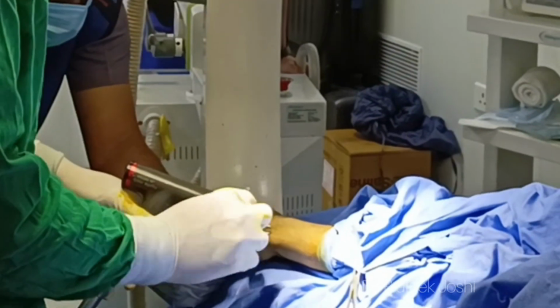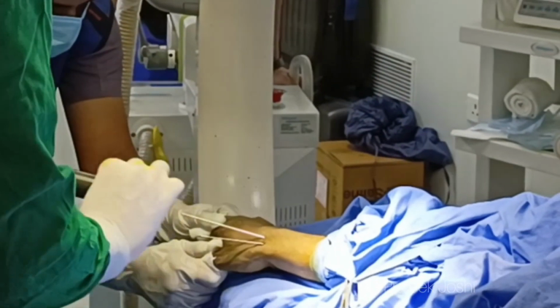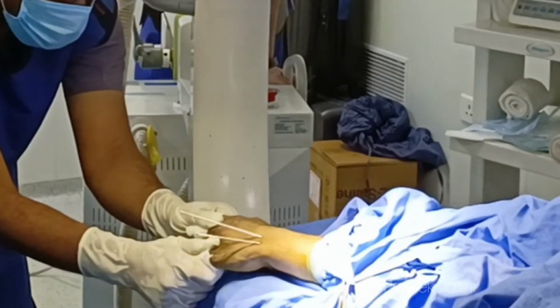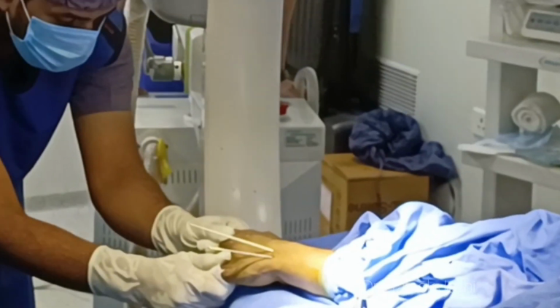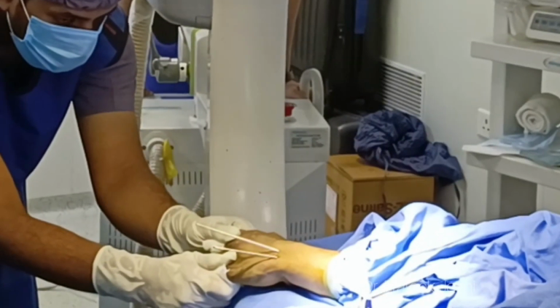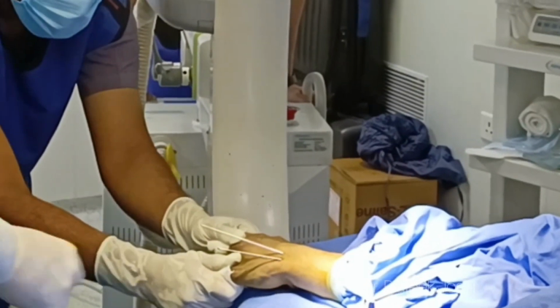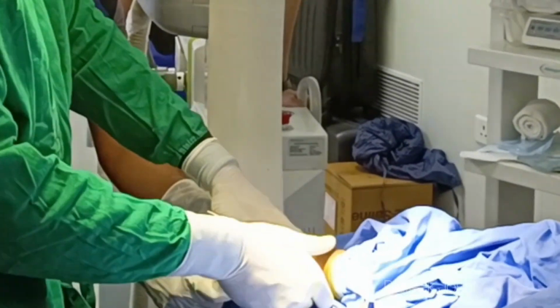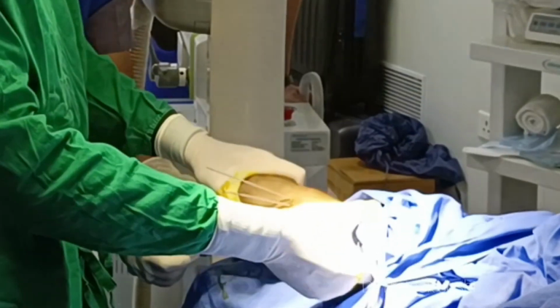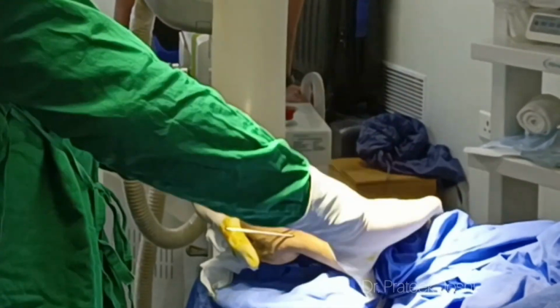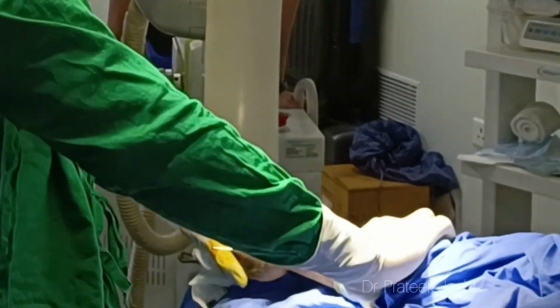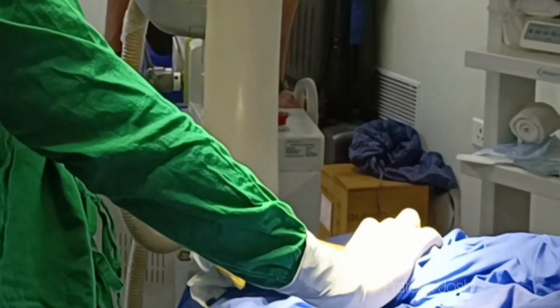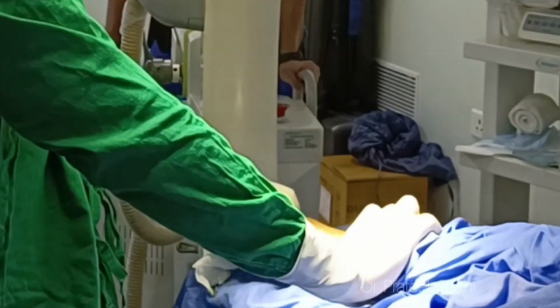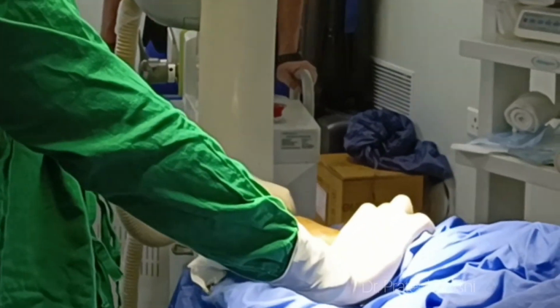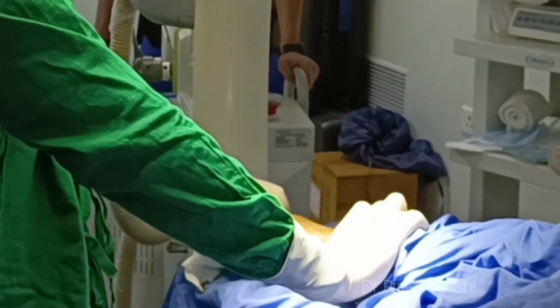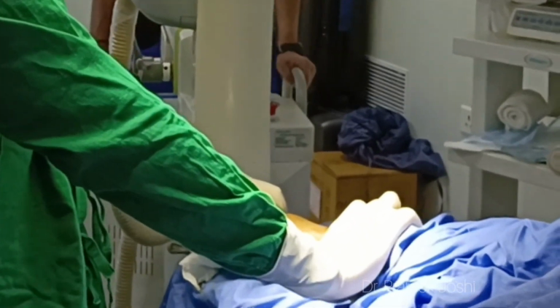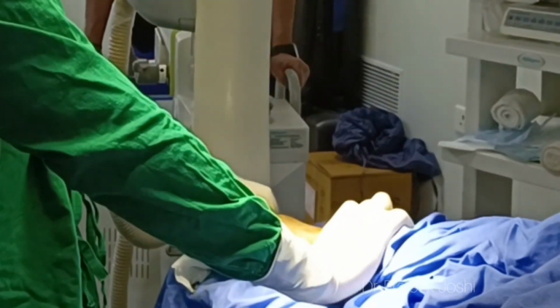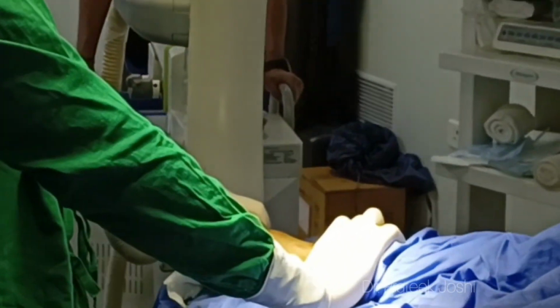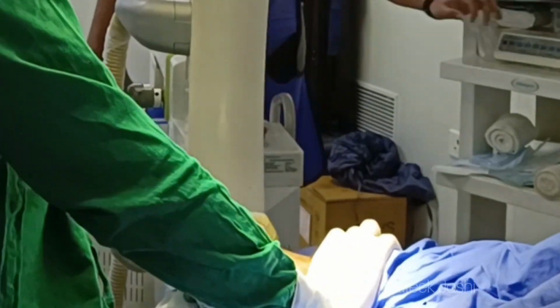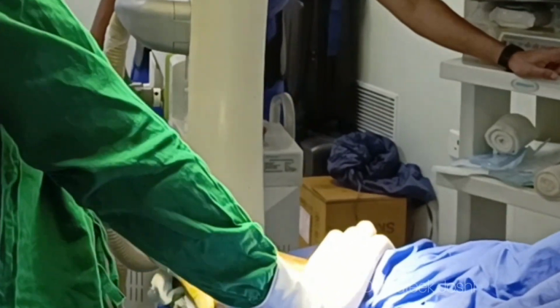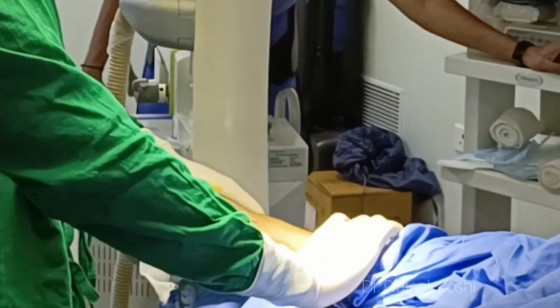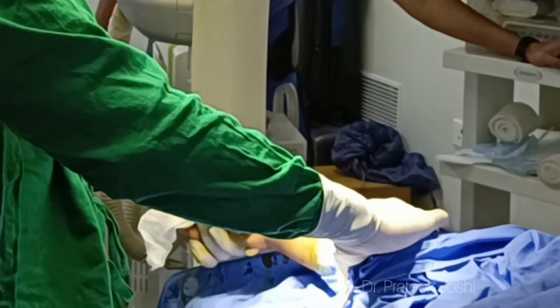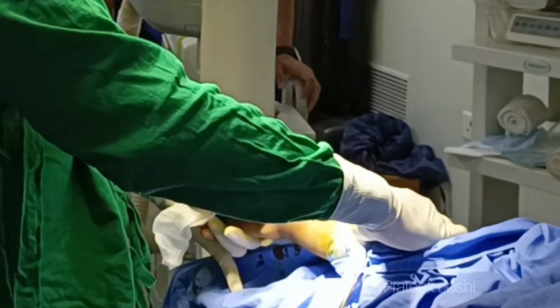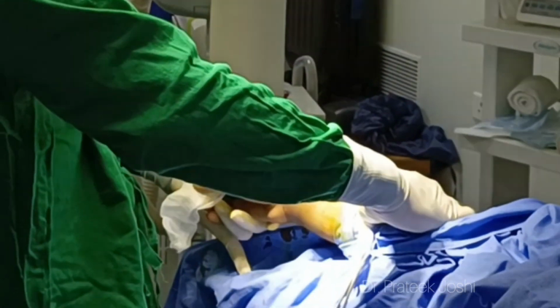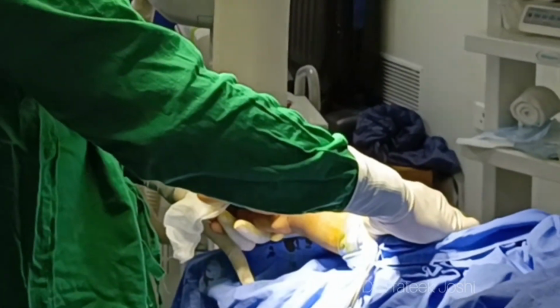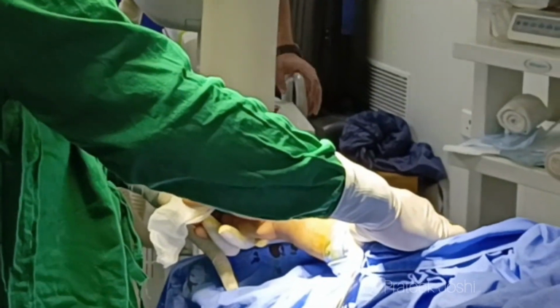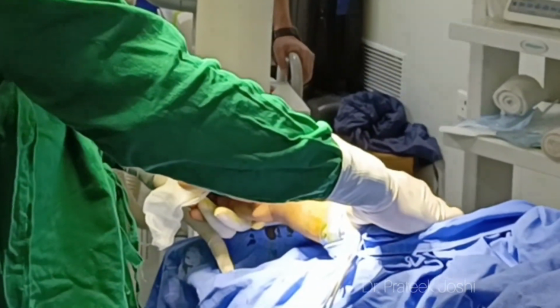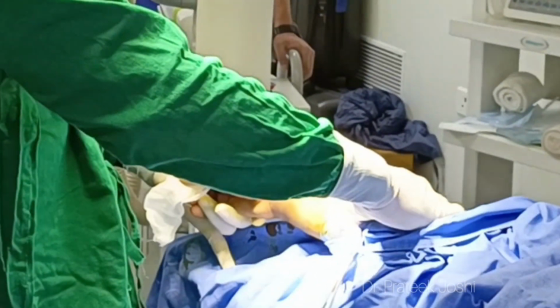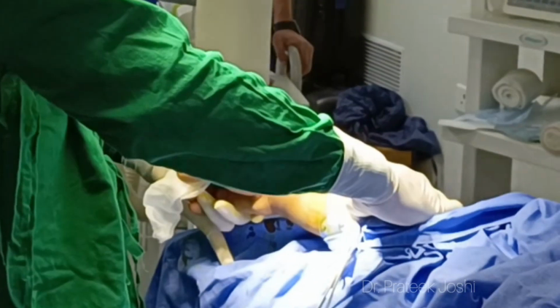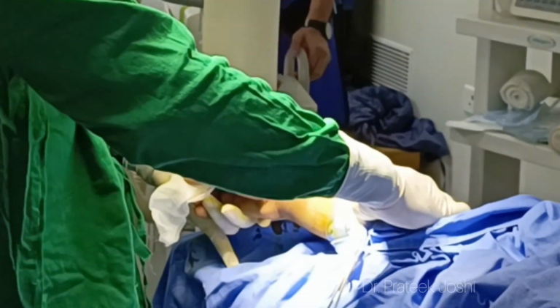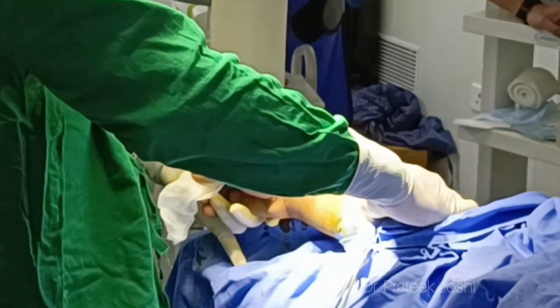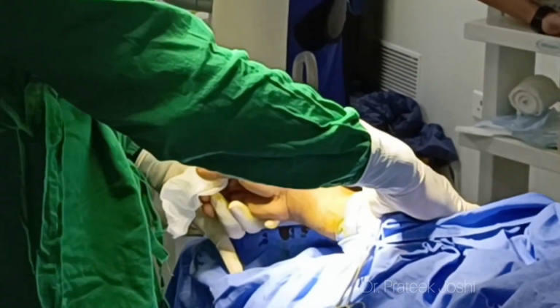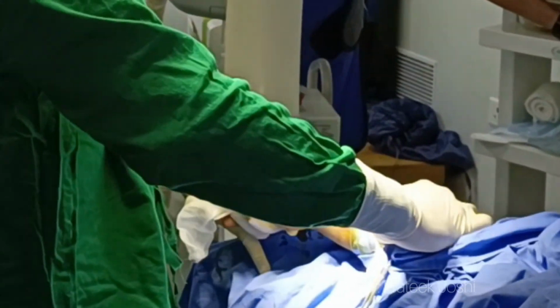We have inserted our second K-wire. I am checking the position of the wire and reduction of the fracture in both PA and lateral views, and I am satisfied with the position of the wire as well as the reduction of the fracture.